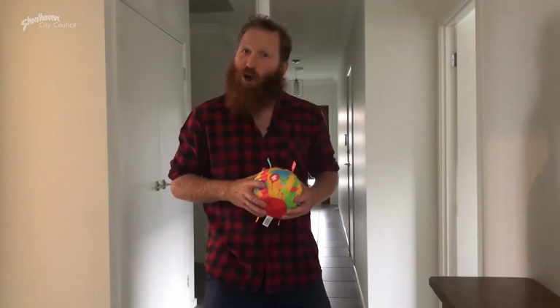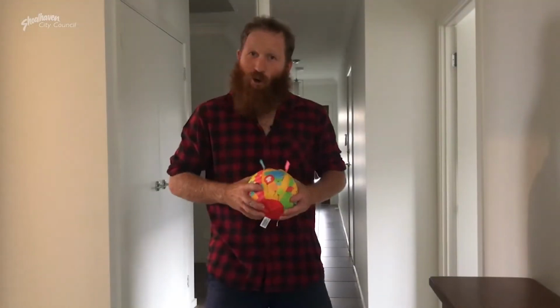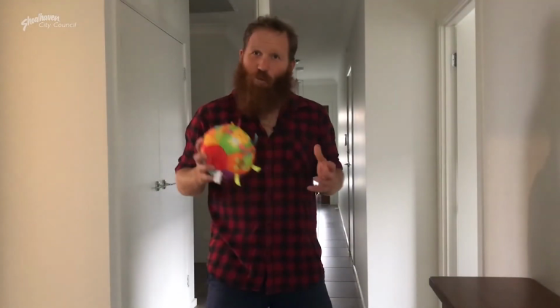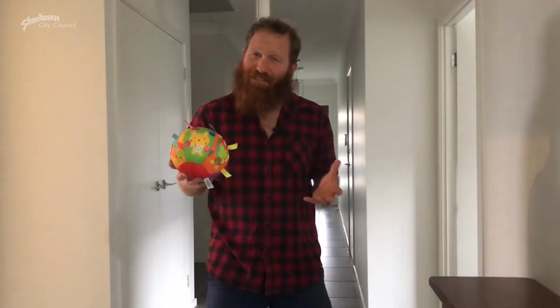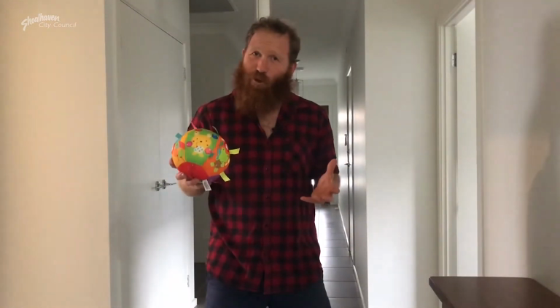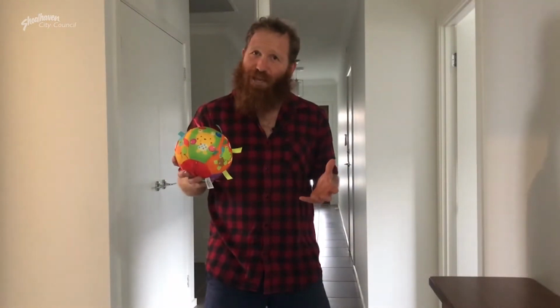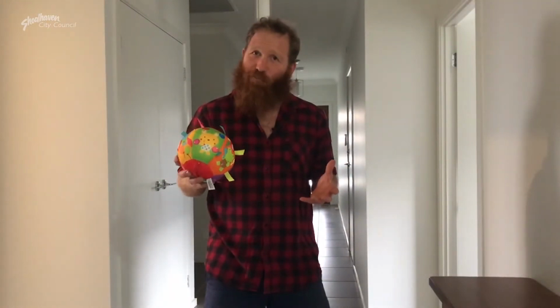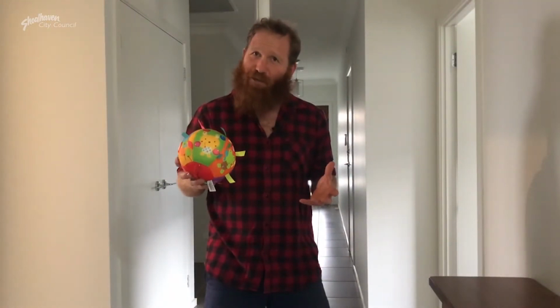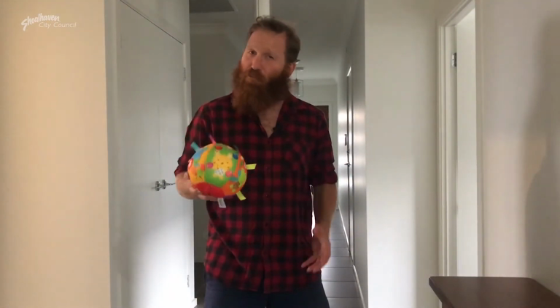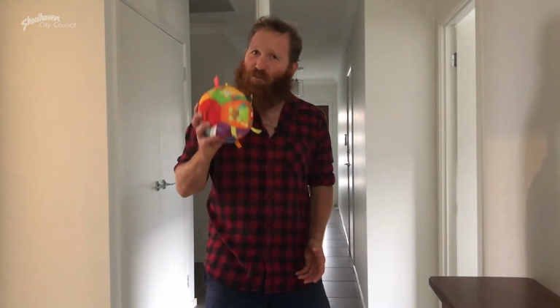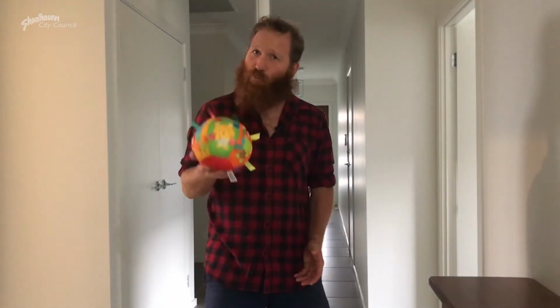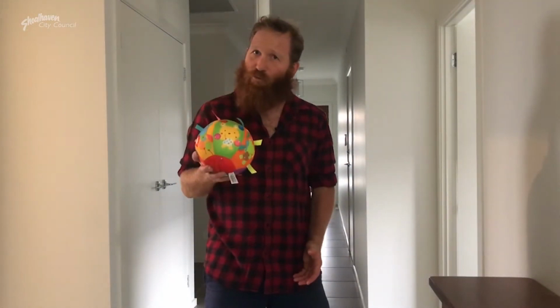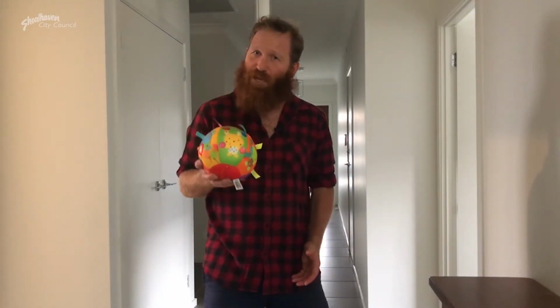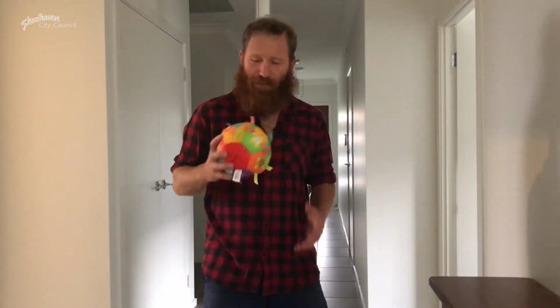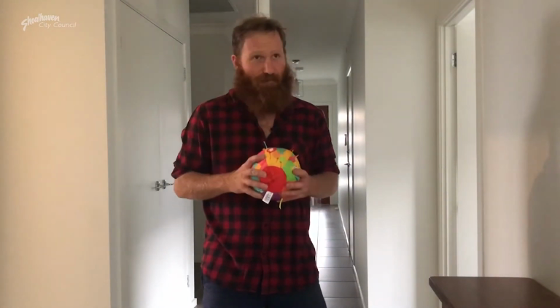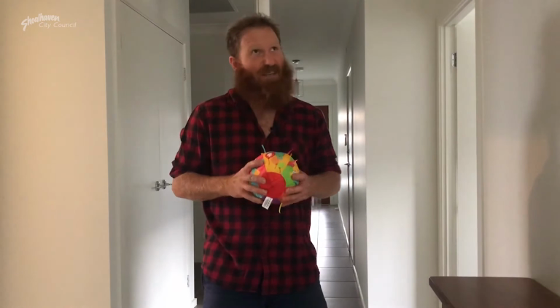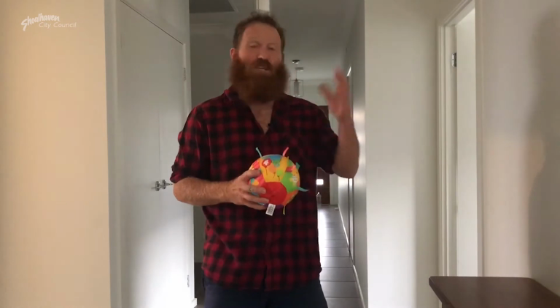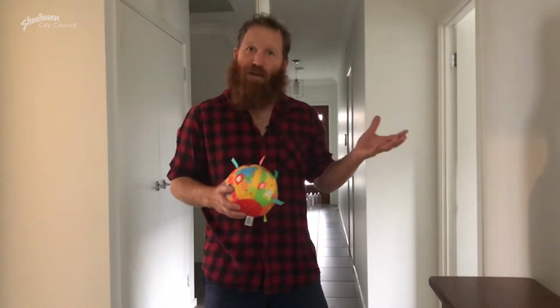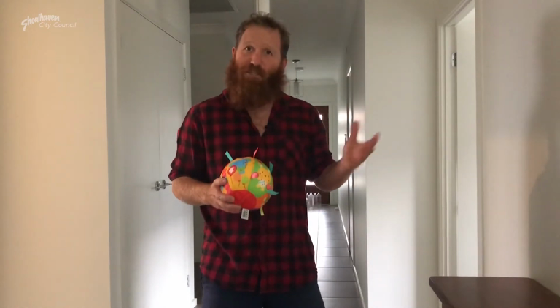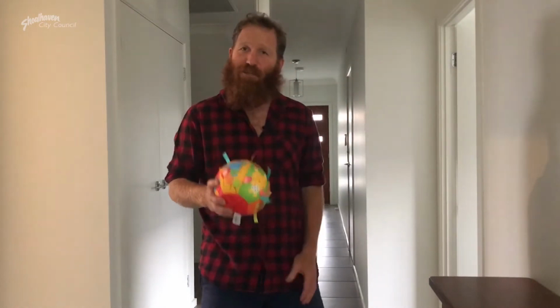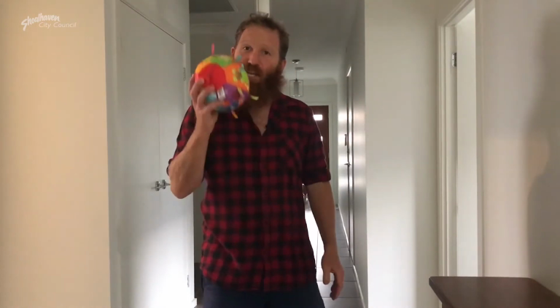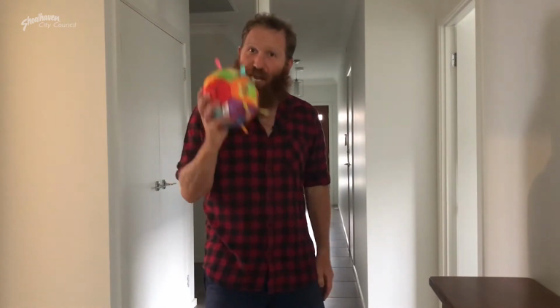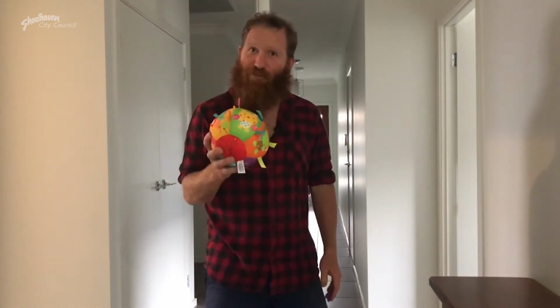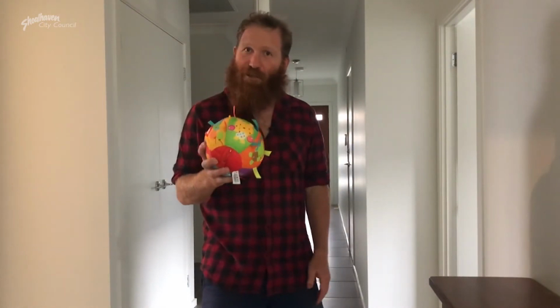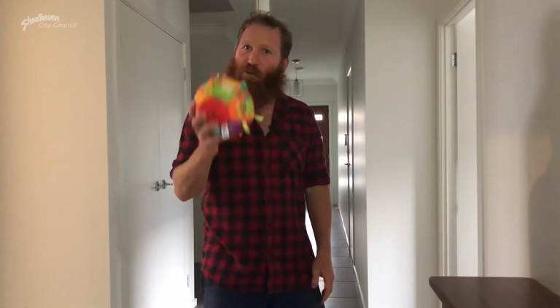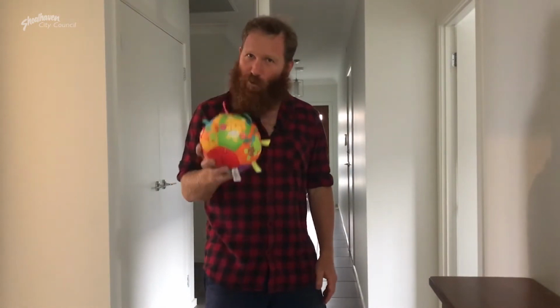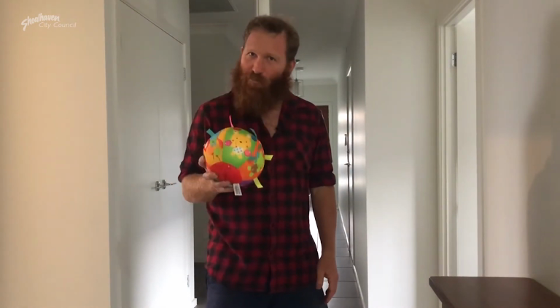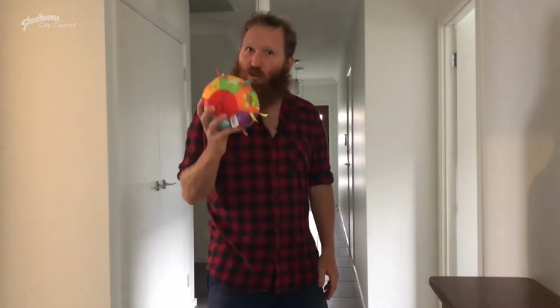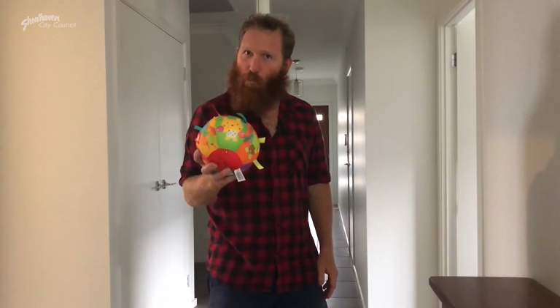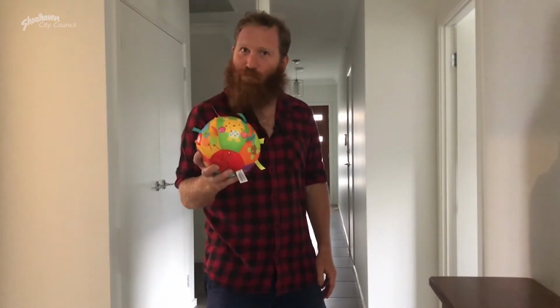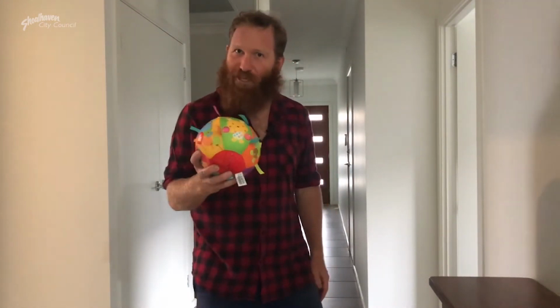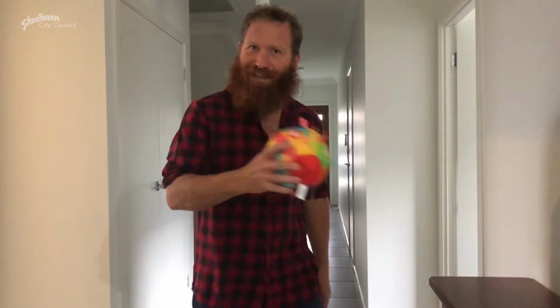All right, weights aren't my thing, but I don't mind a bit of sport and recreation. Now that we can't go outside, you've got to improvise. Welcome to Wombat's Bowling Alley.